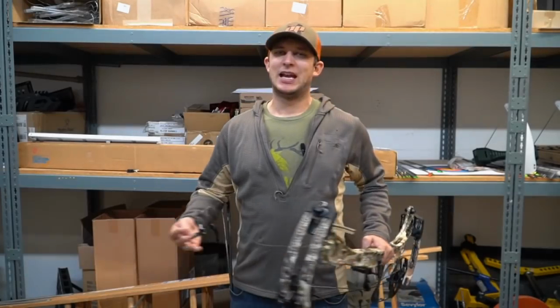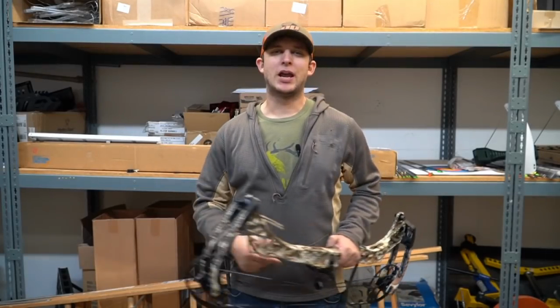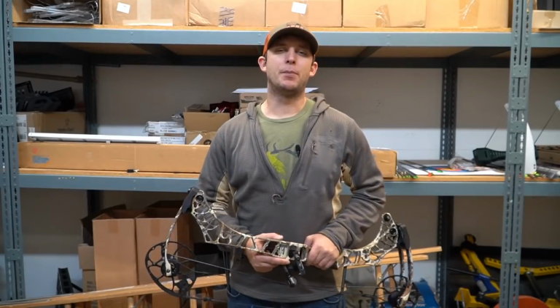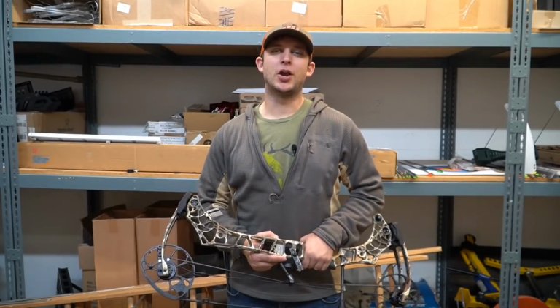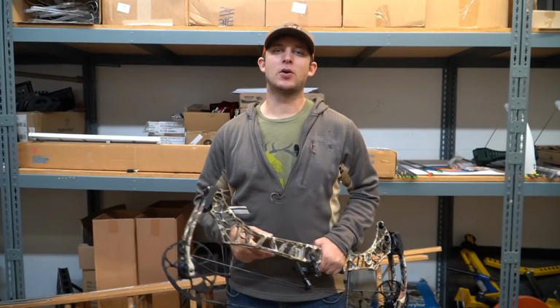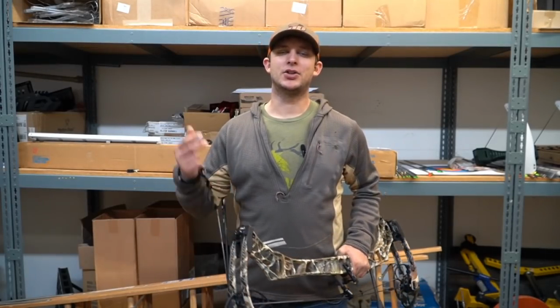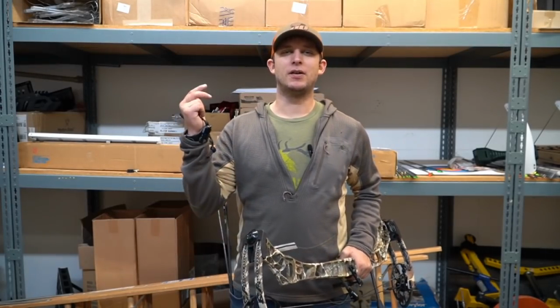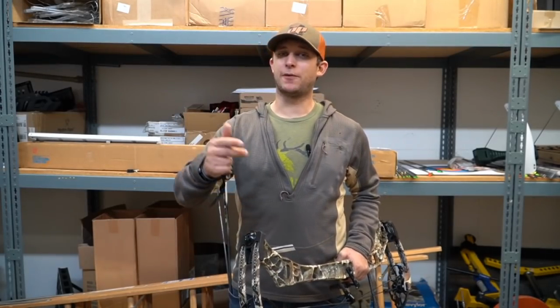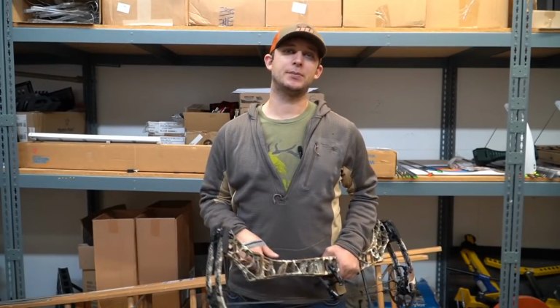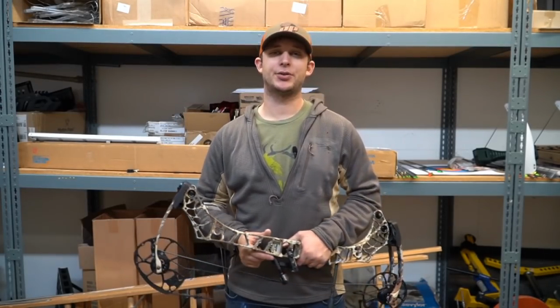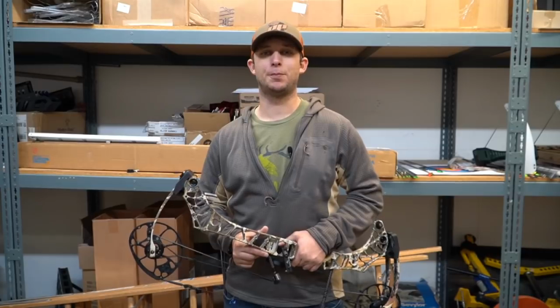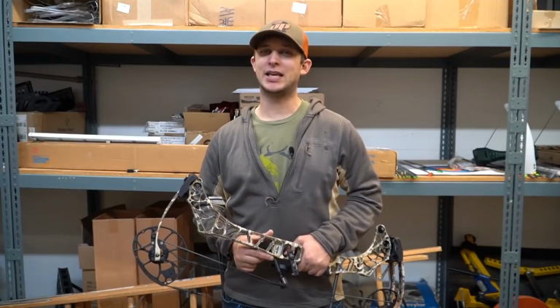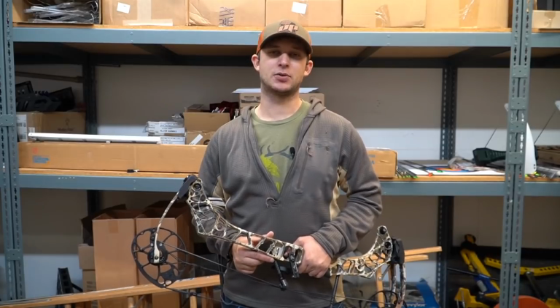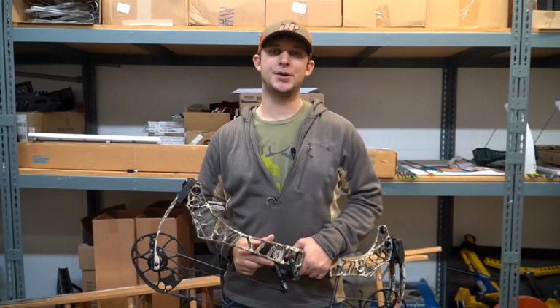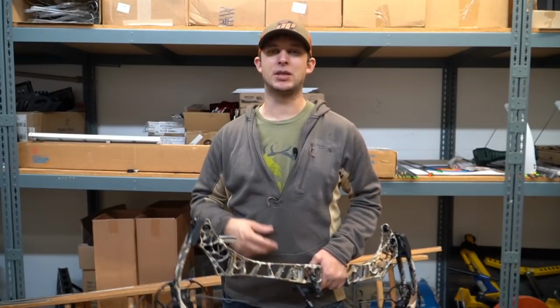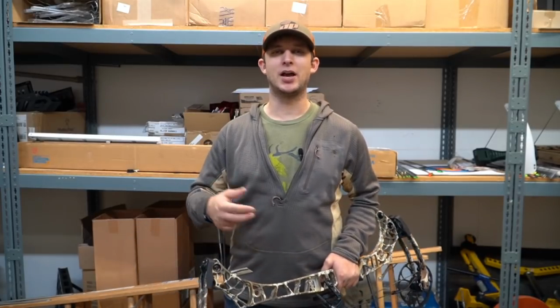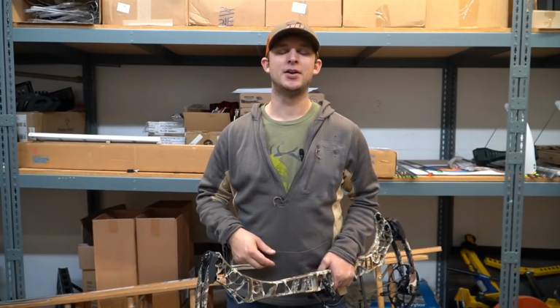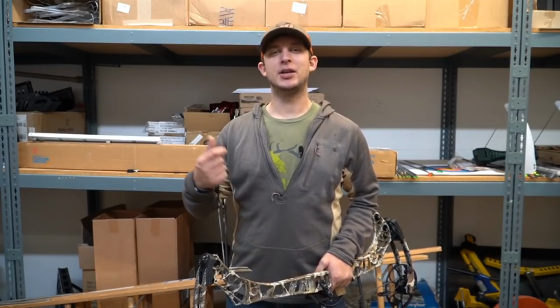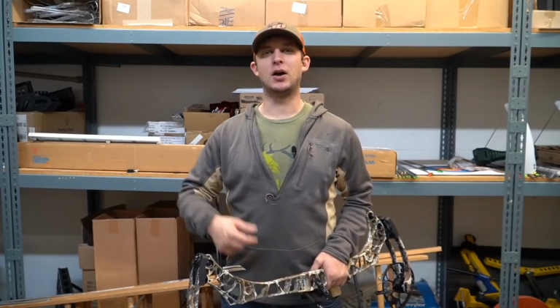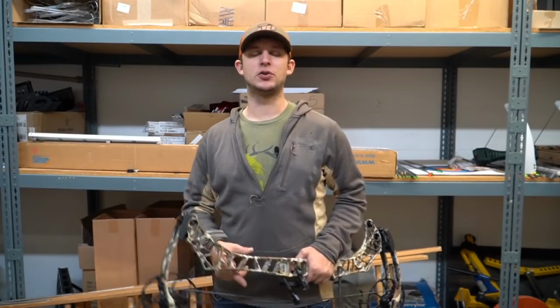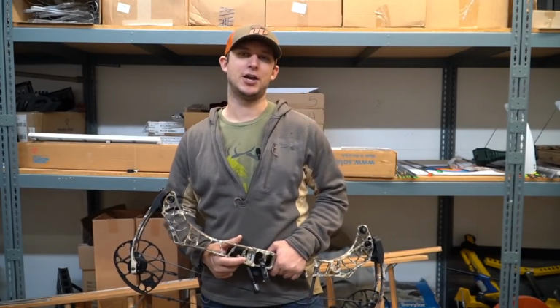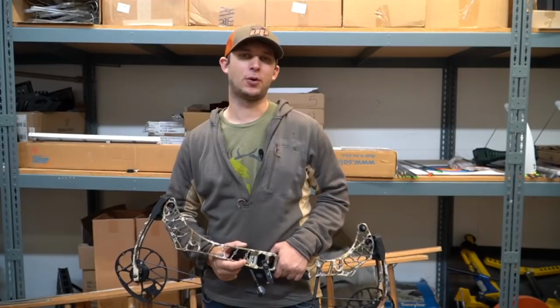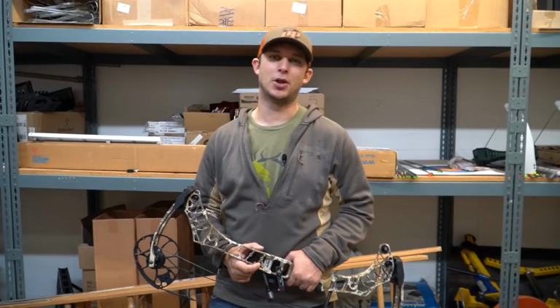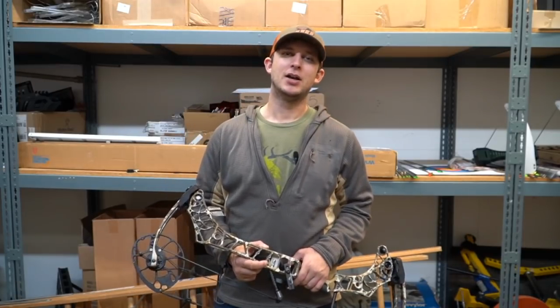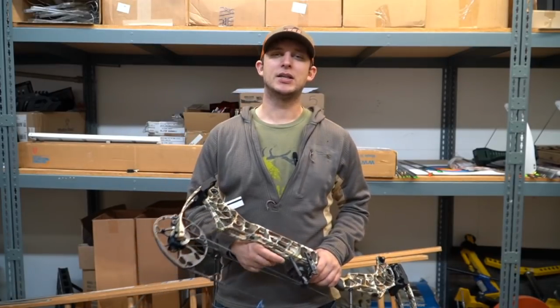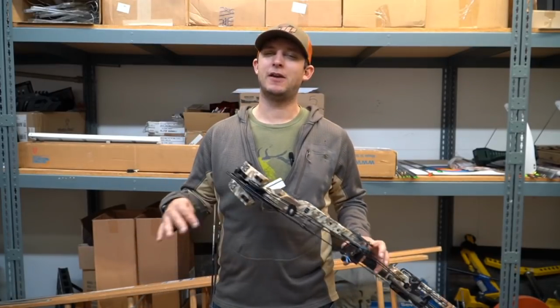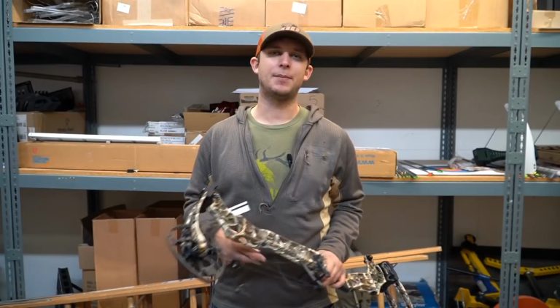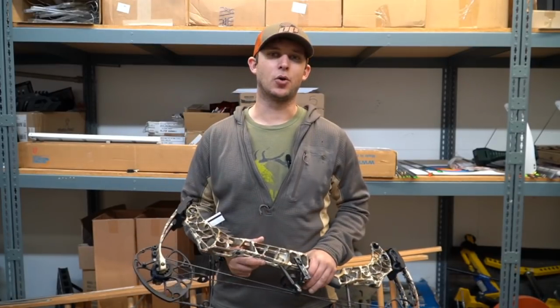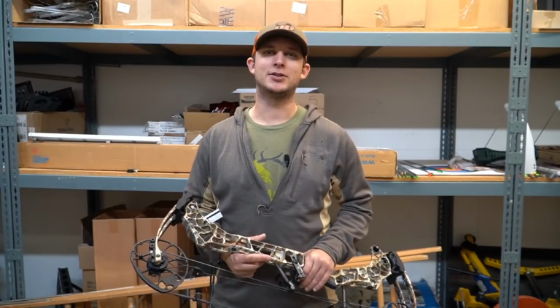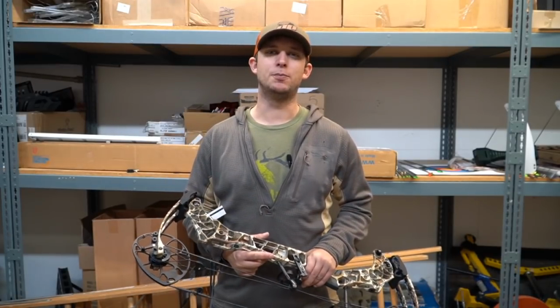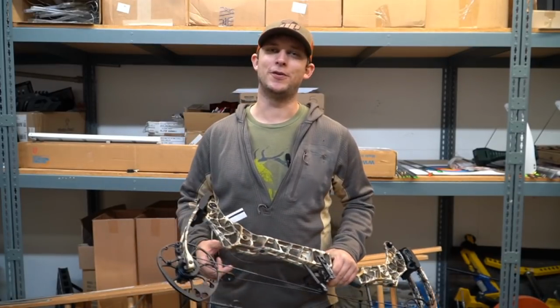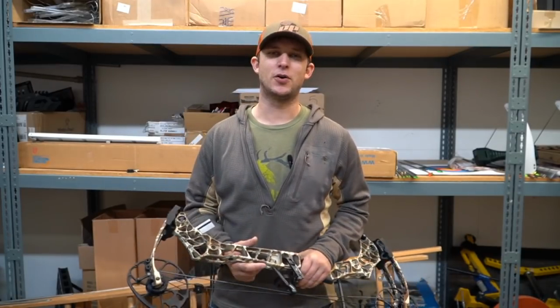Hey everyone, Garrett from On Point here — welcome back to the channel. If this is your first time, please hit that subscribe button along with the bell icon so you can get future notifications when I upload. This is my favorite time of year when I get to do bow reviews of all the new bows coming out from all the manufacturers.